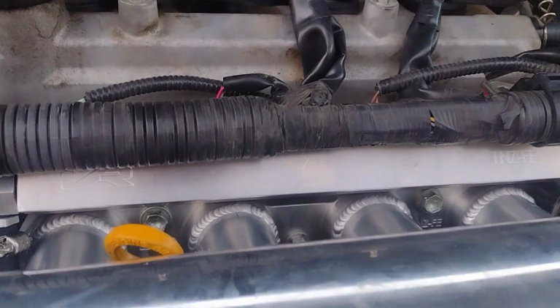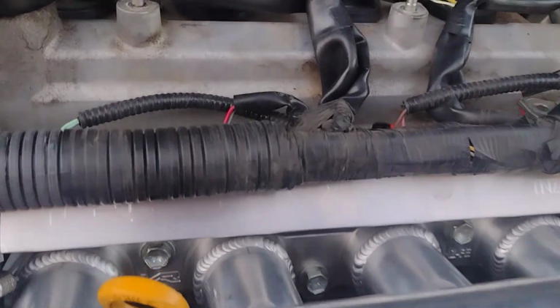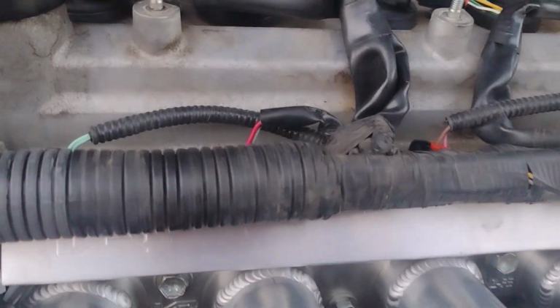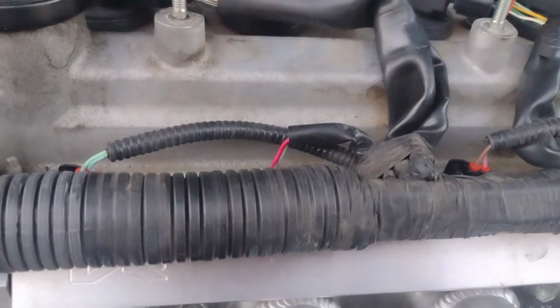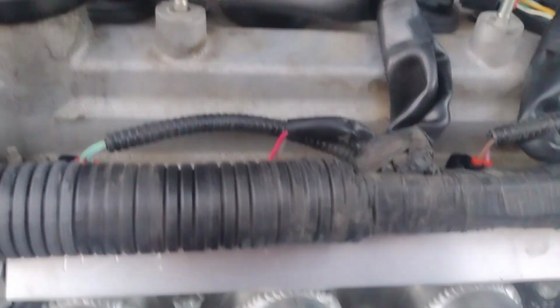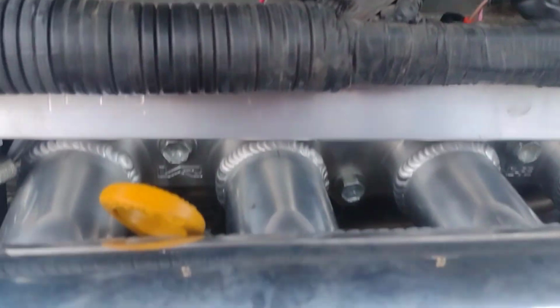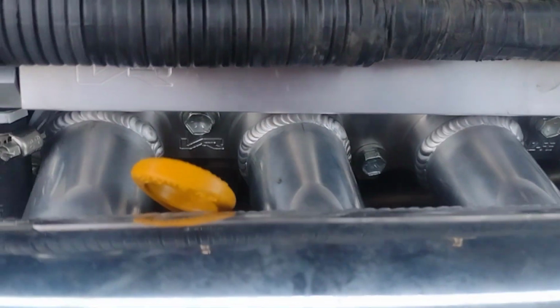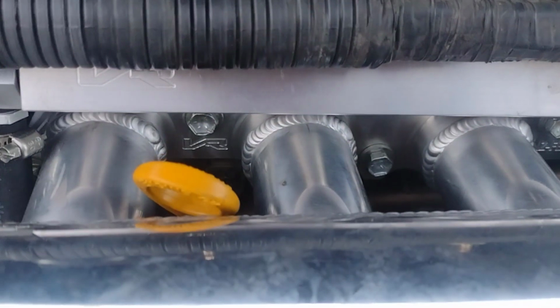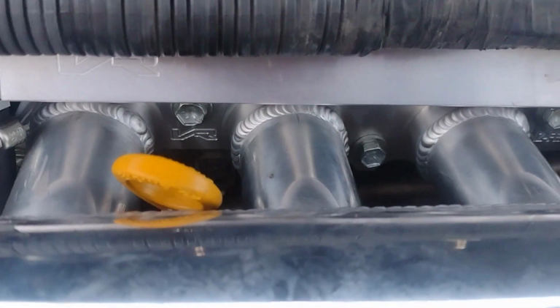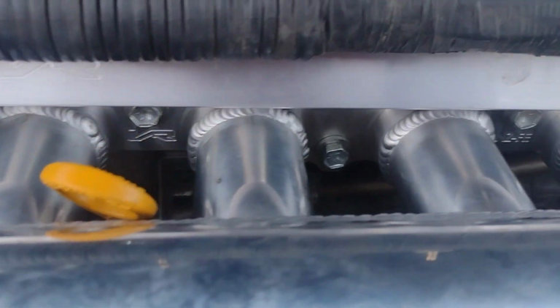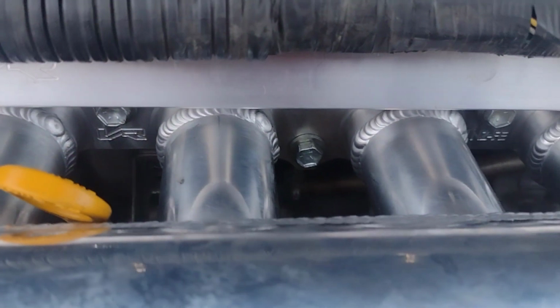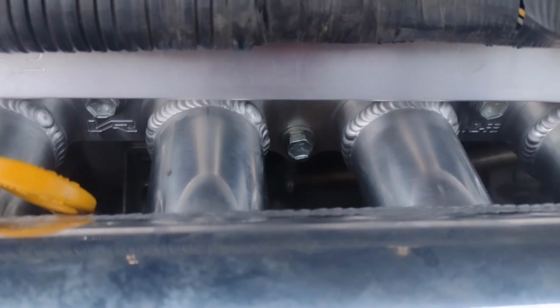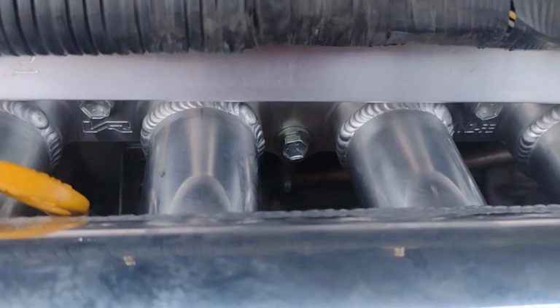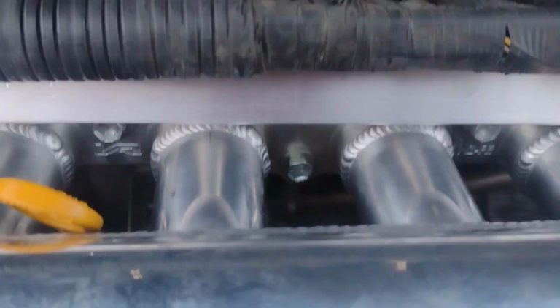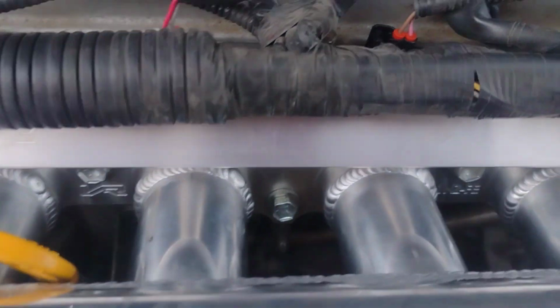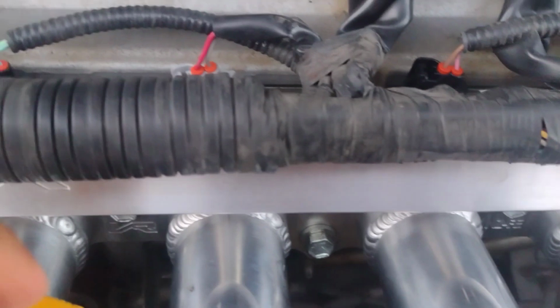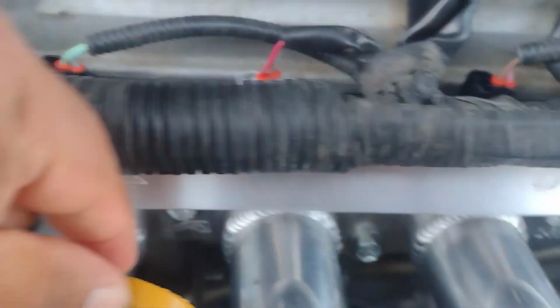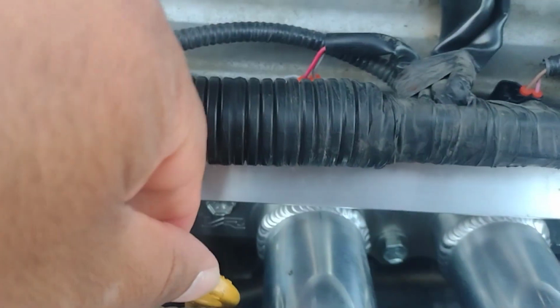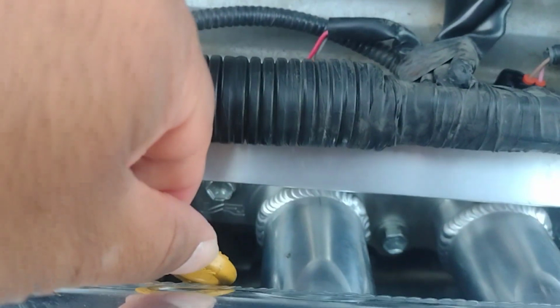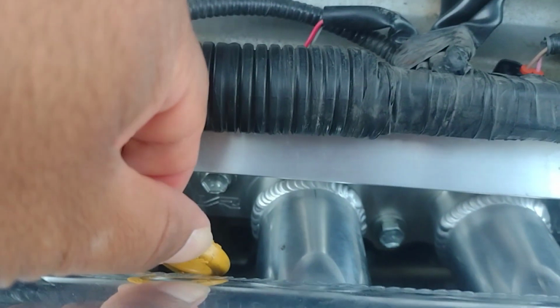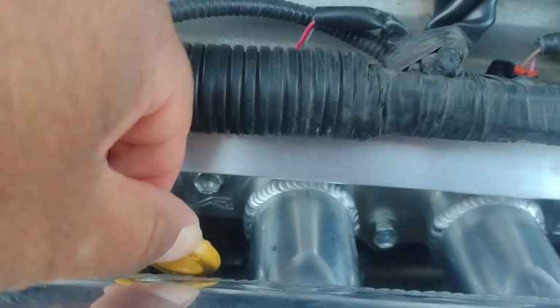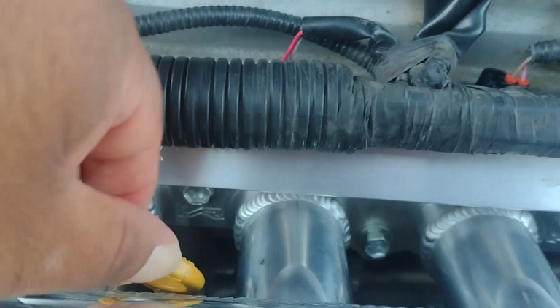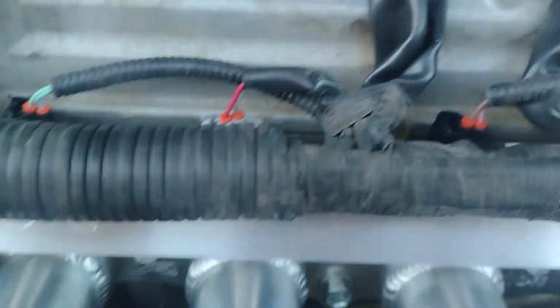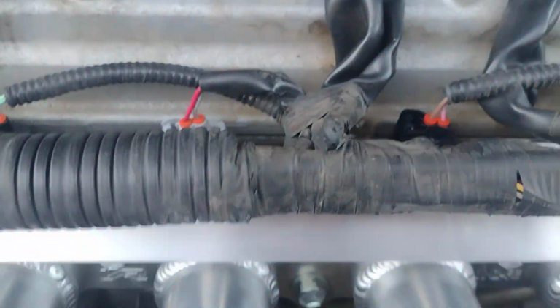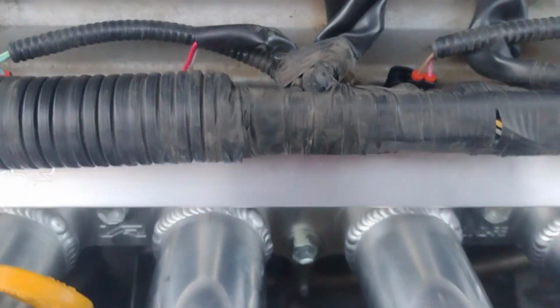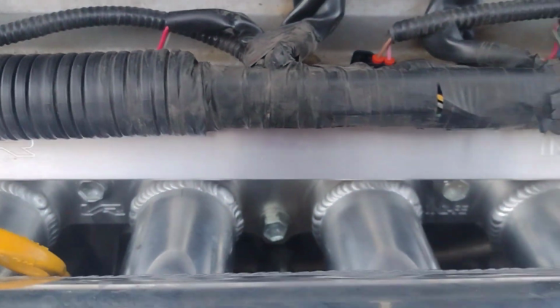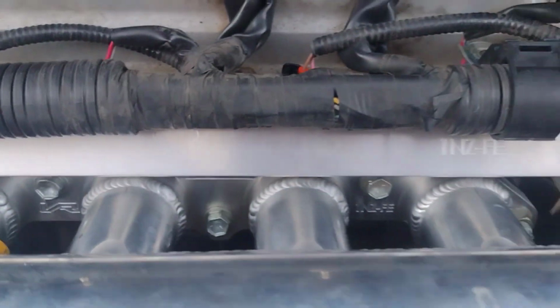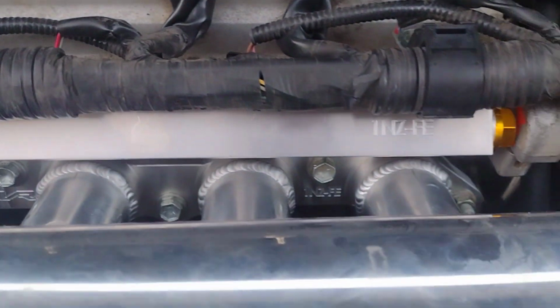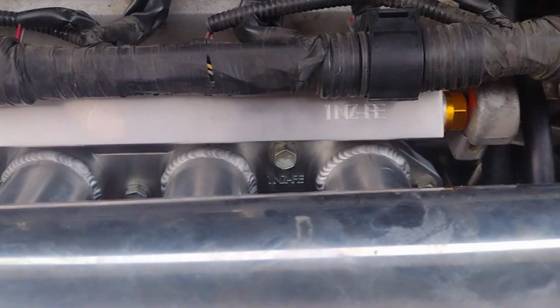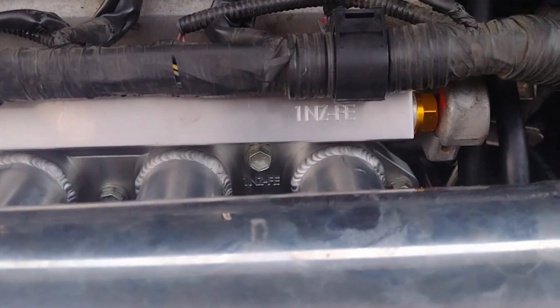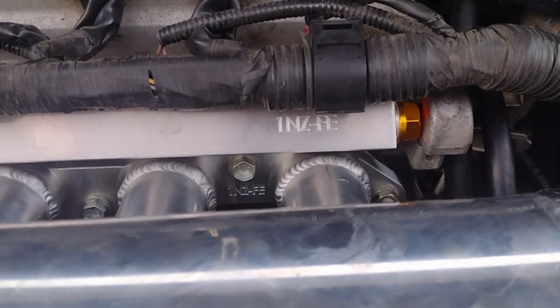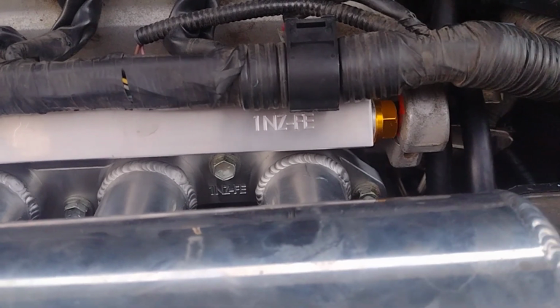This is the fuel rail that we also purchased from Top Sound Performance. Some changes needed to be made — for clearance issues we had to move the dipstick a little bit farther back and bend it backwards.